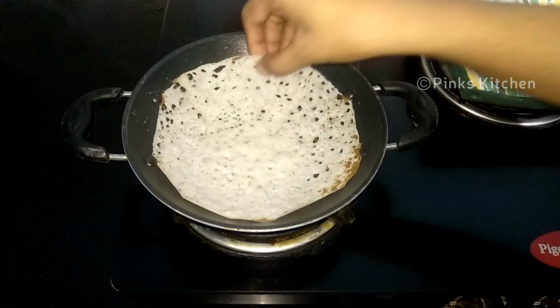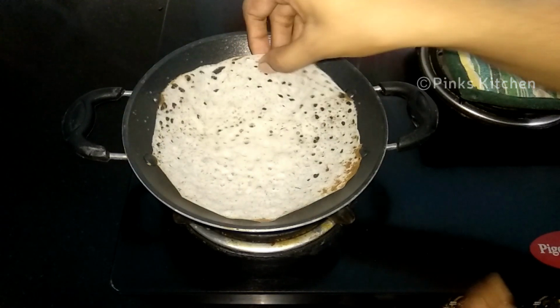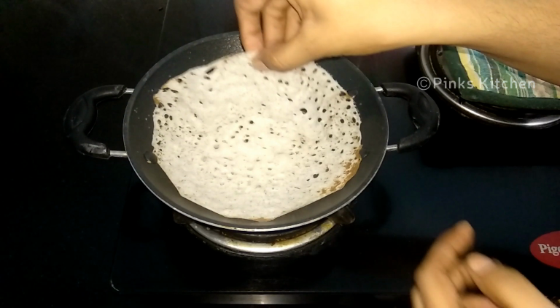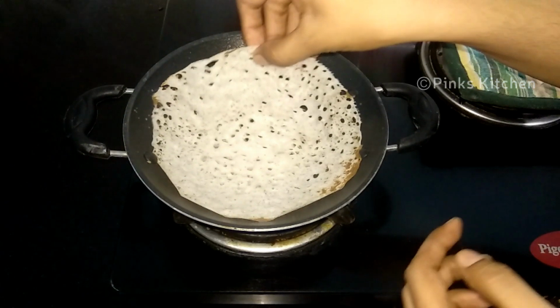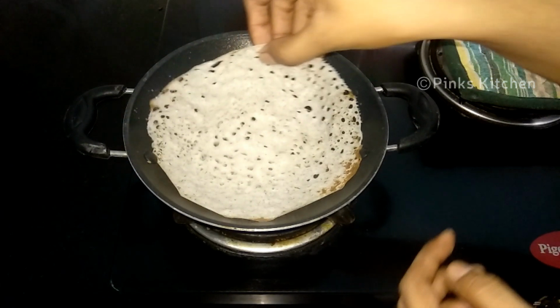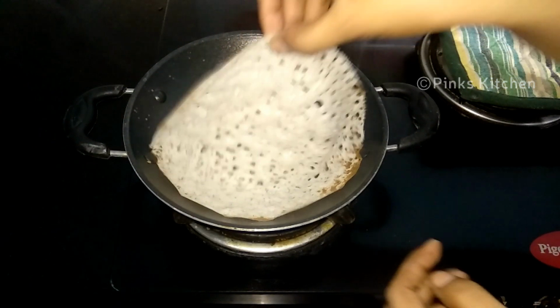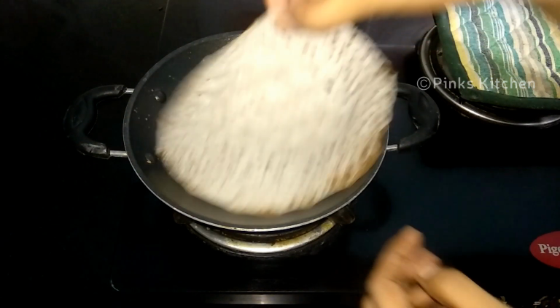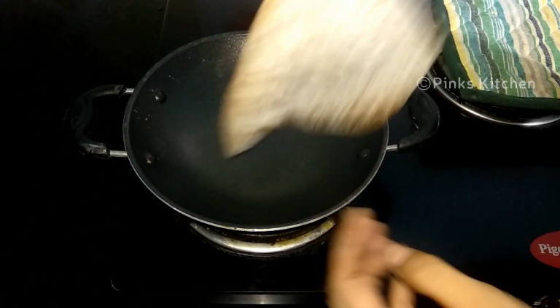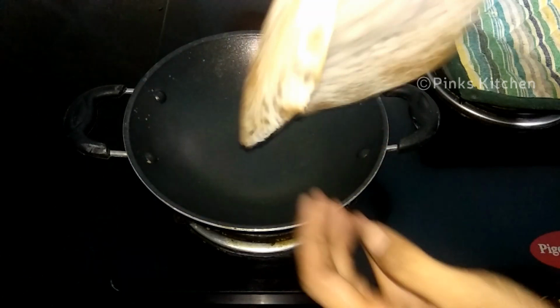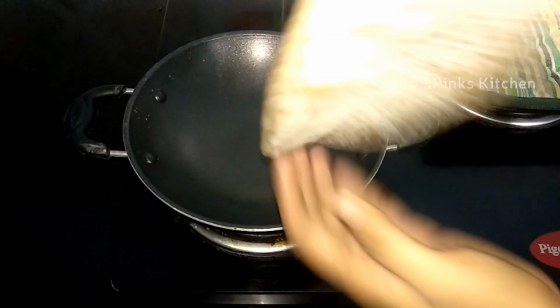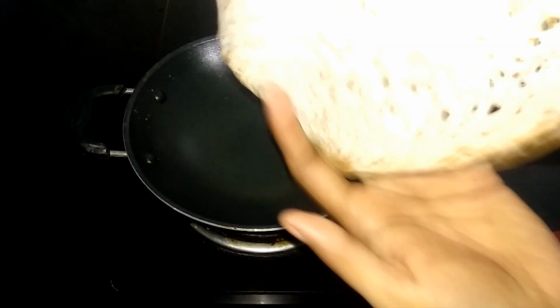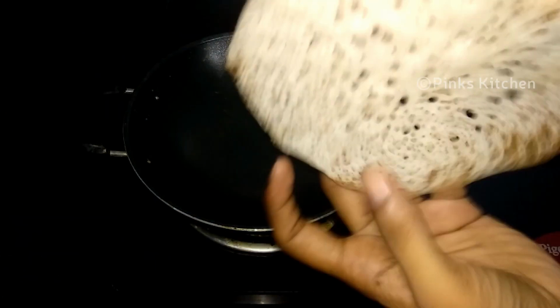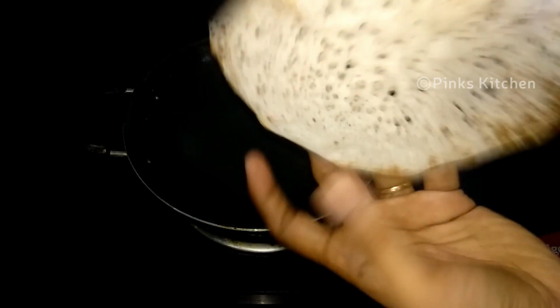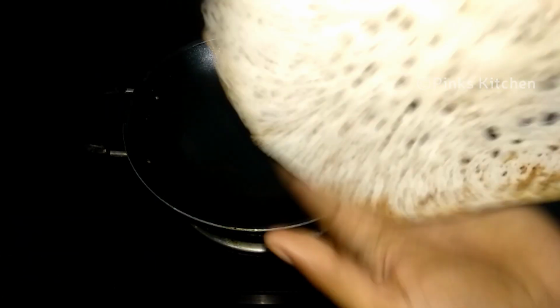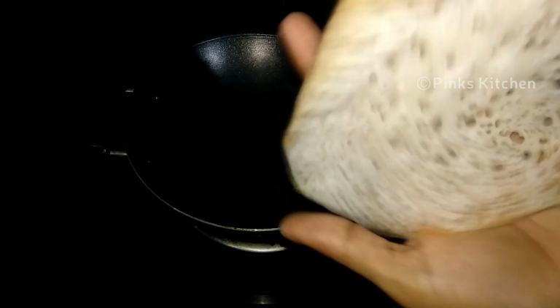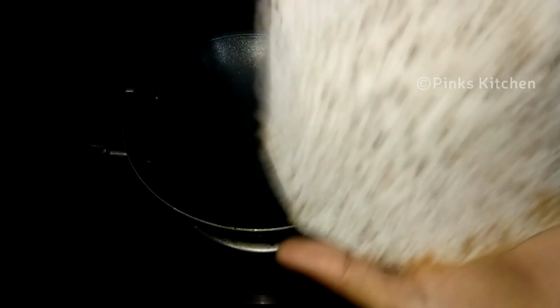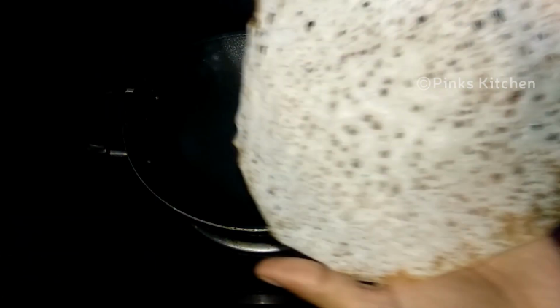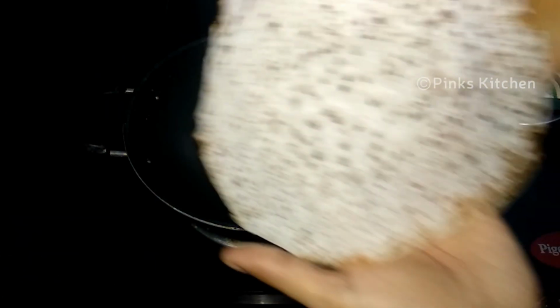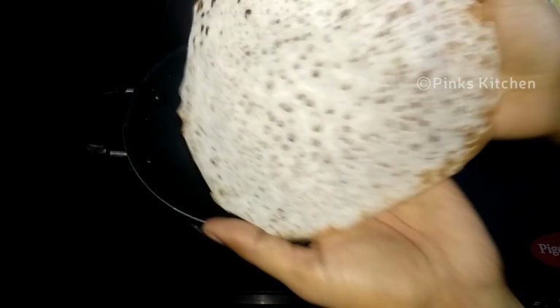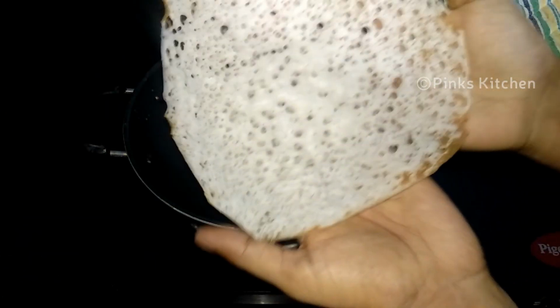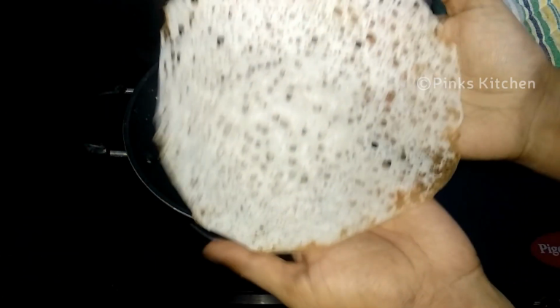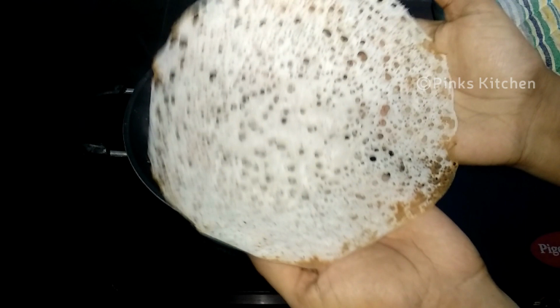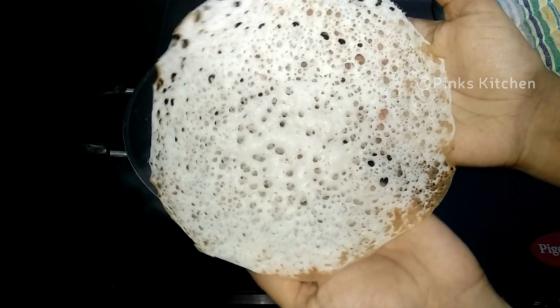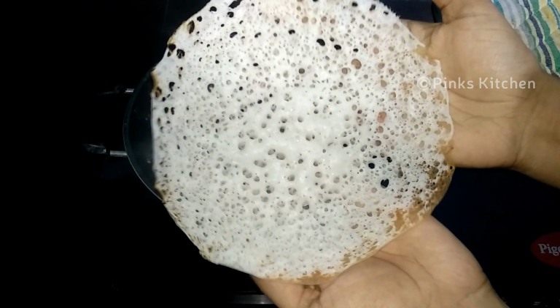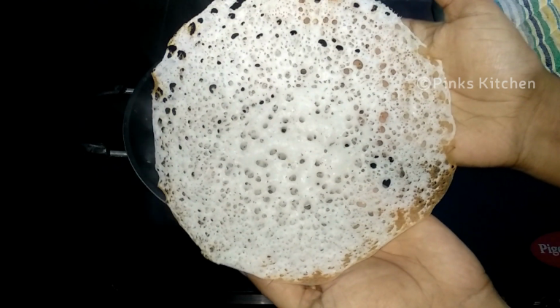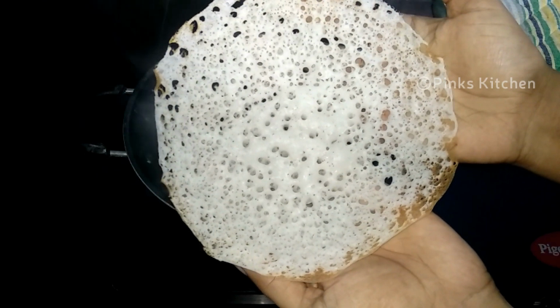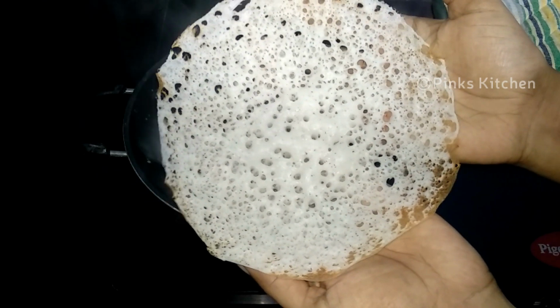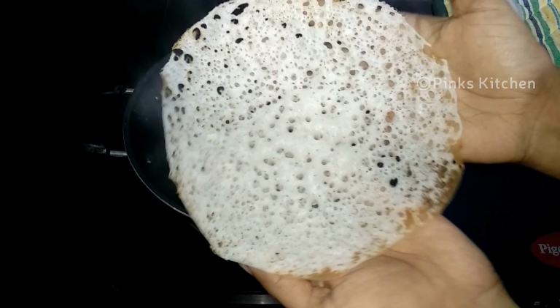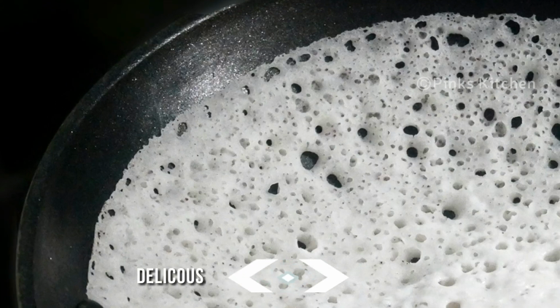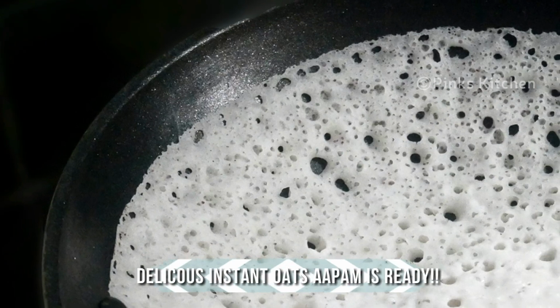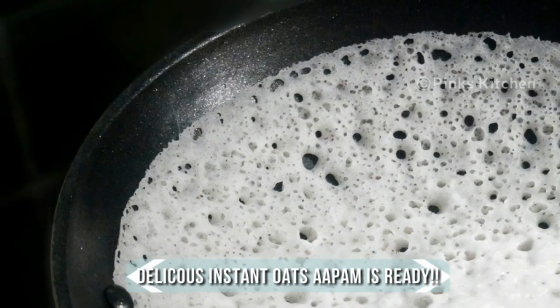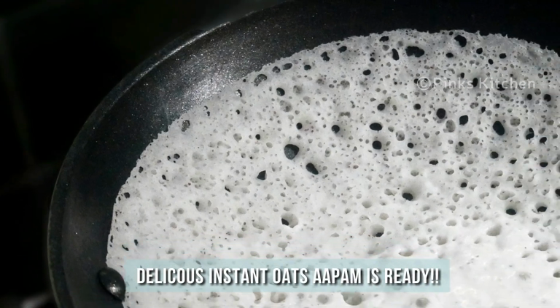A delicious and soft oats appam is ready. You can serve it either with coconut milk and sugar, or with some chicken or egg masala. Very easy, delicious, and a healthy breakfast recipe — do try this instant oats appam recipe at home and share your feedback.